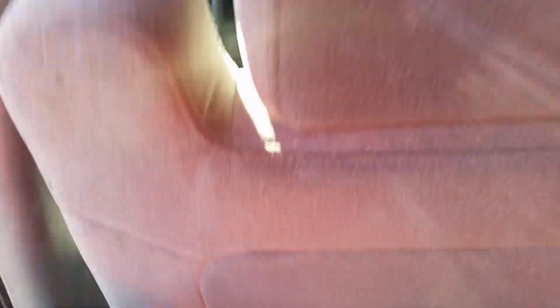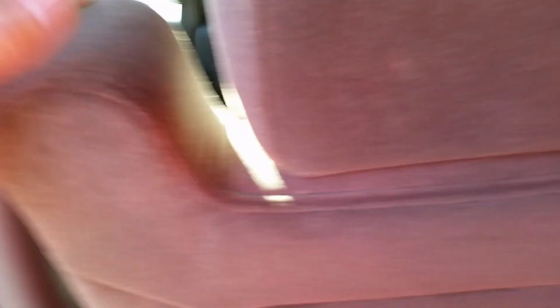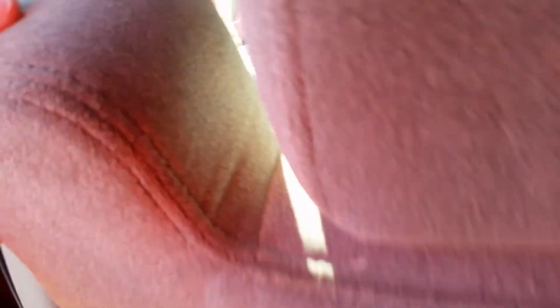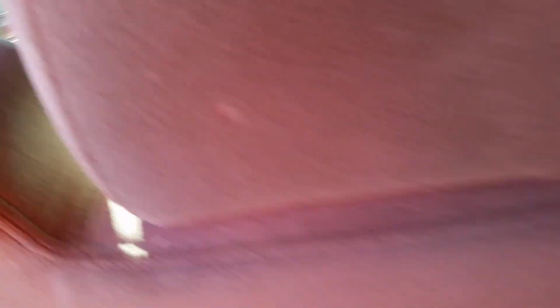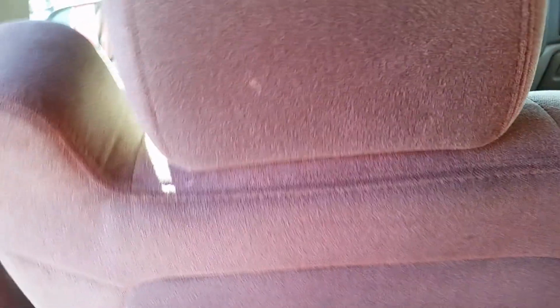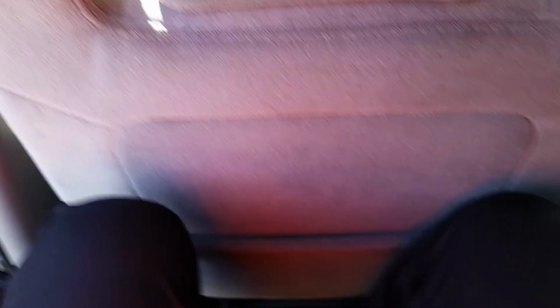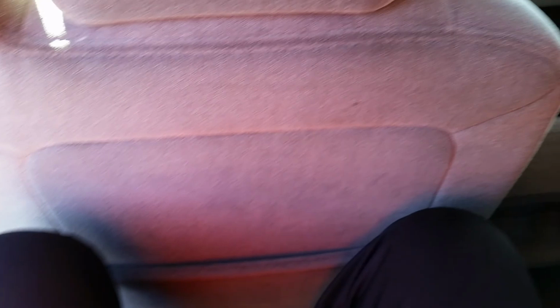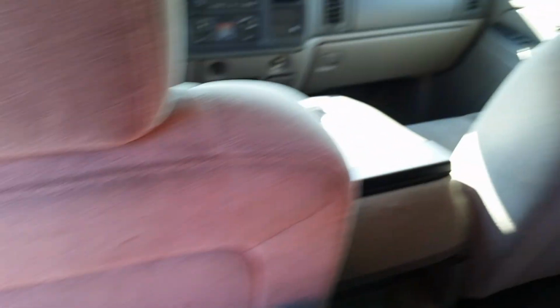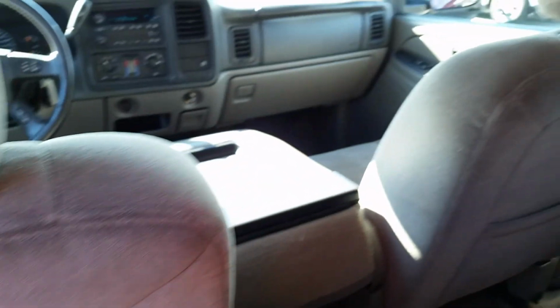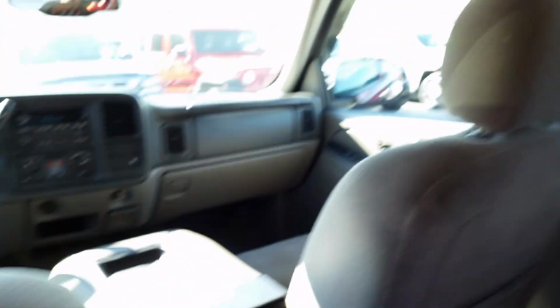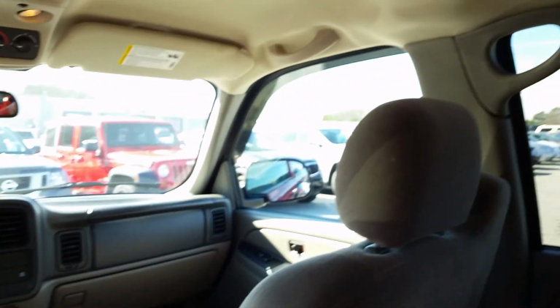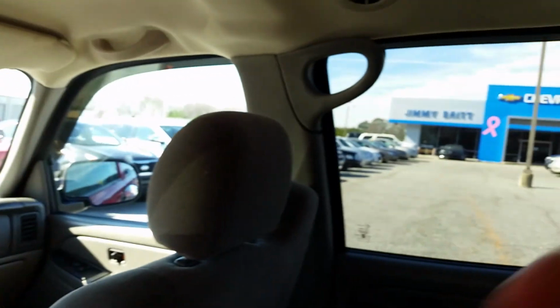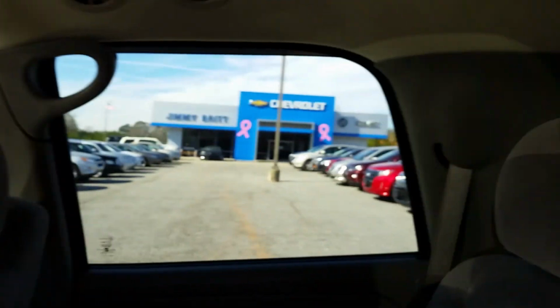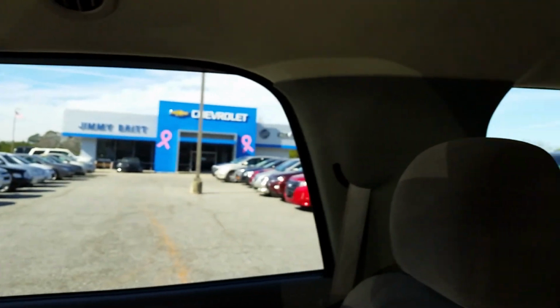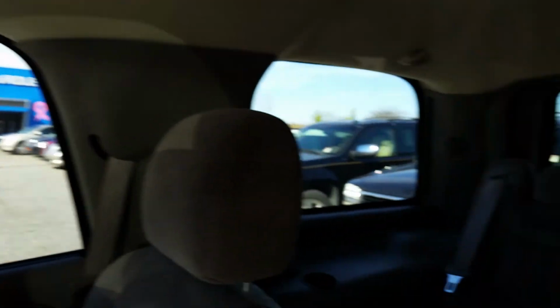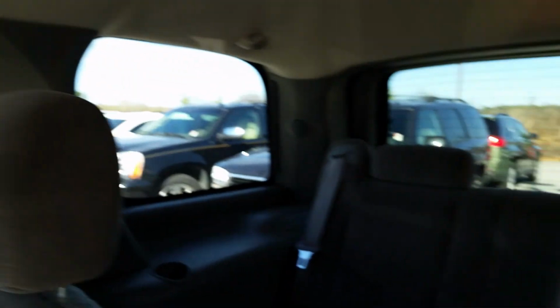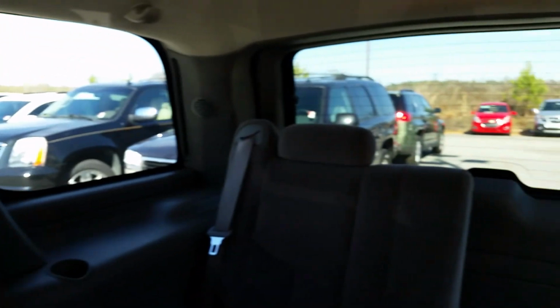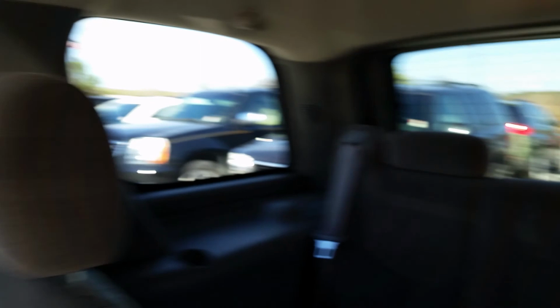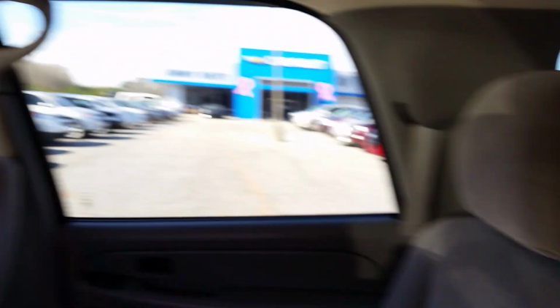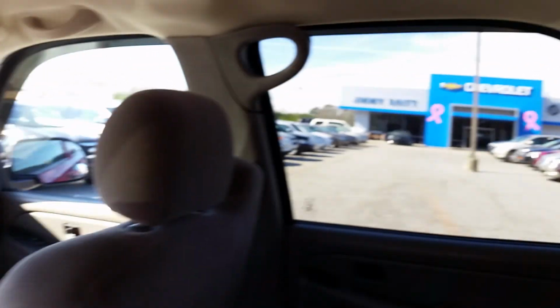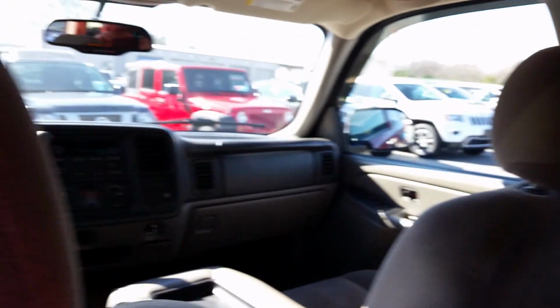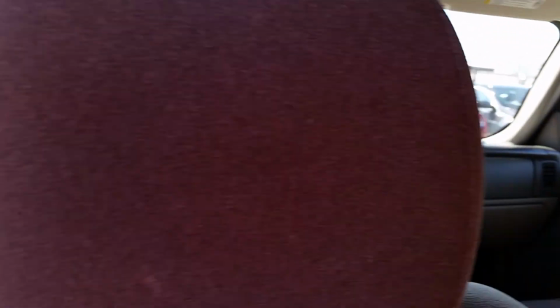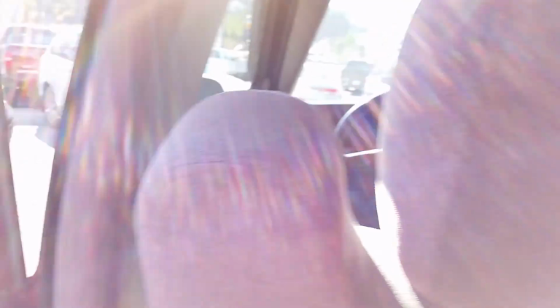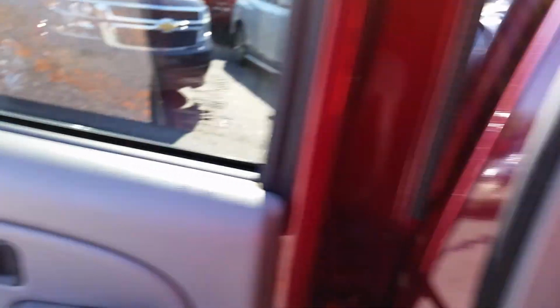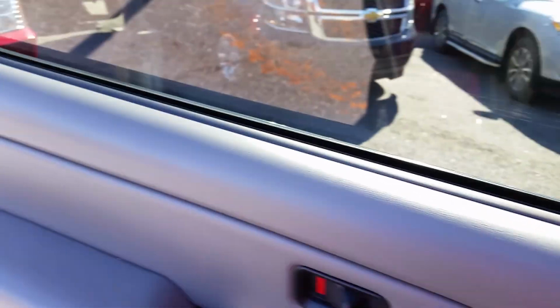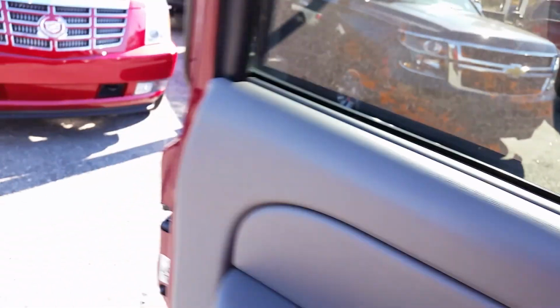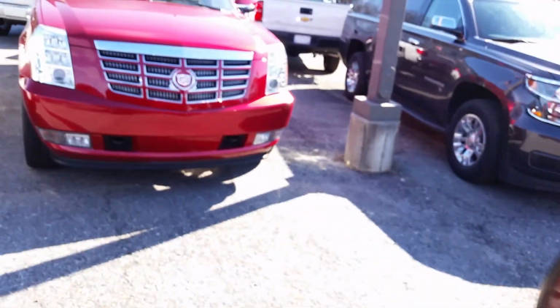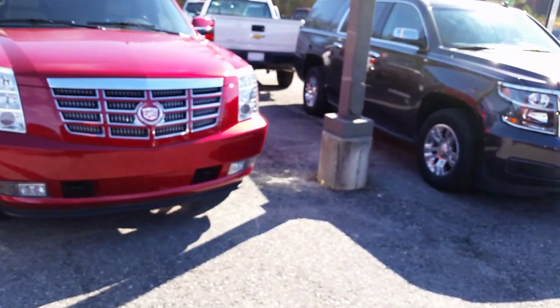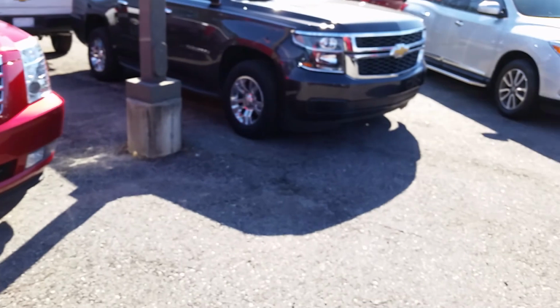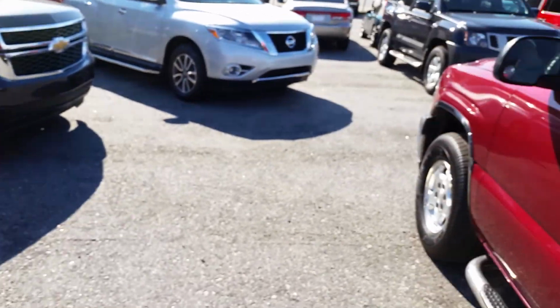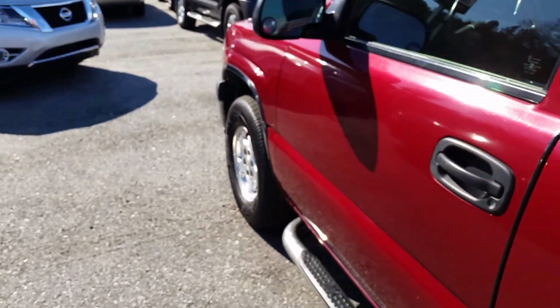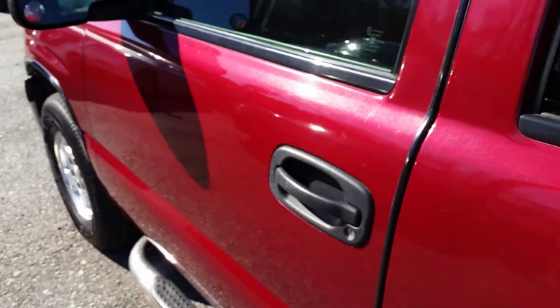I'm 6 foot 1 and I have plenty of room in the back seat. Alright, get on out of the back seat. Let's get to where you would be sitting up in the front, Mr. Scott.